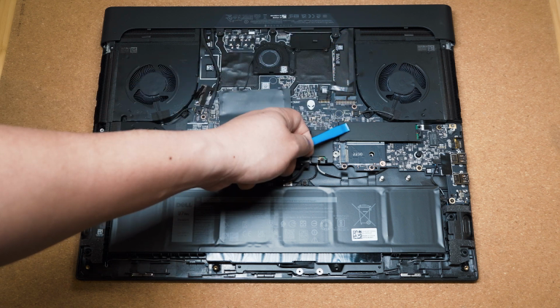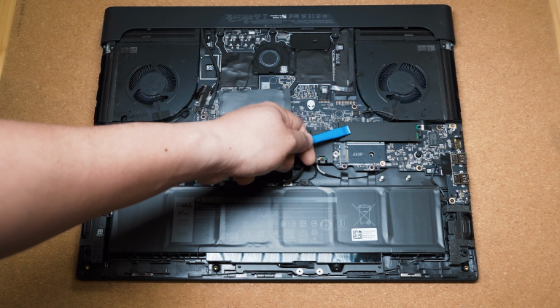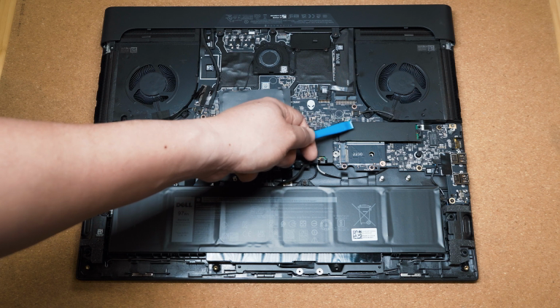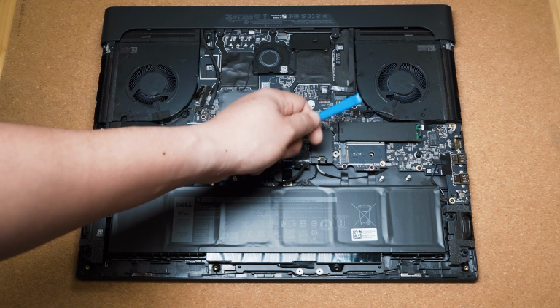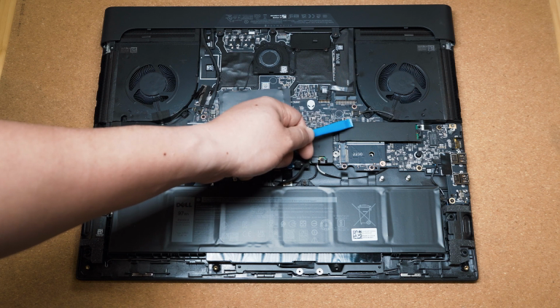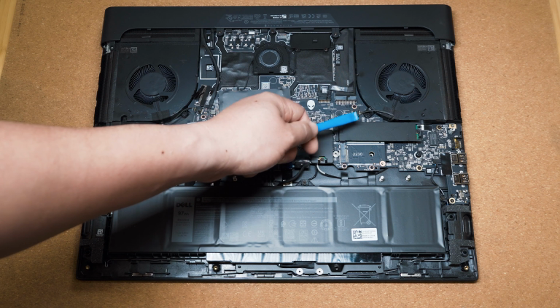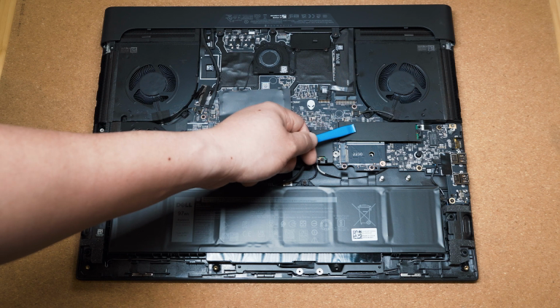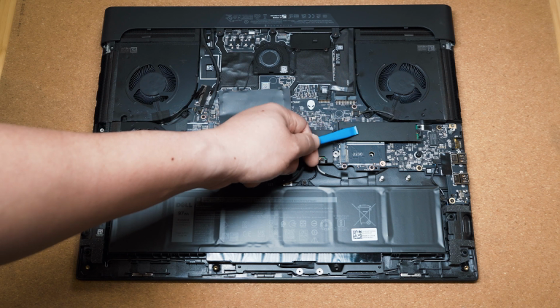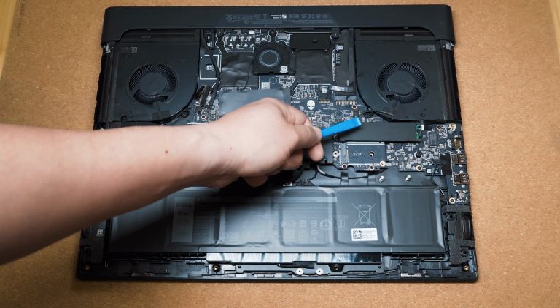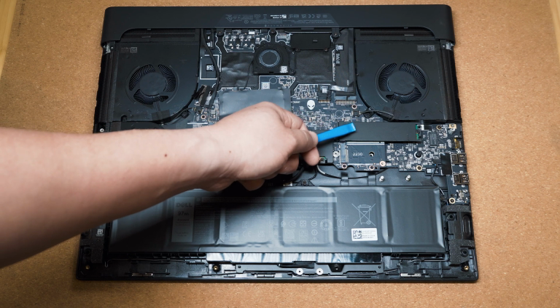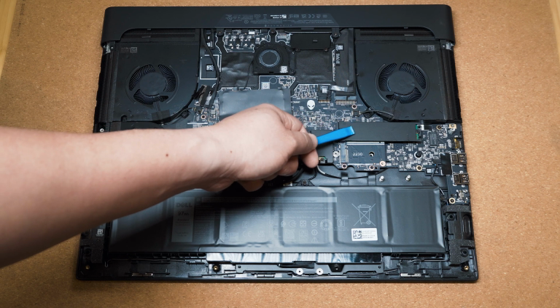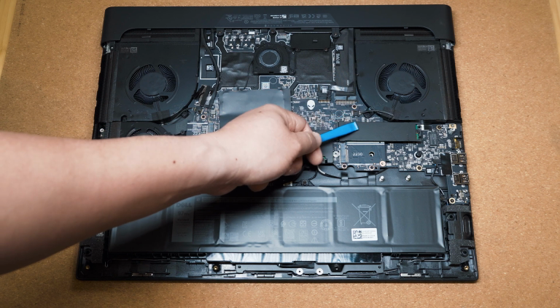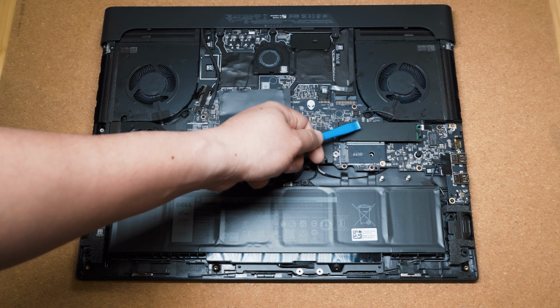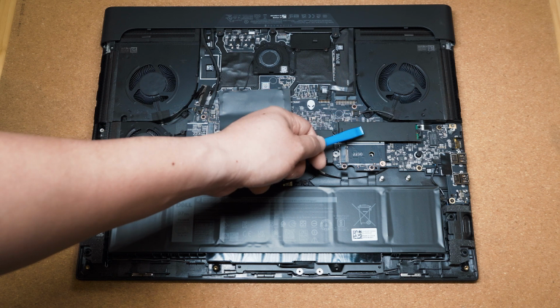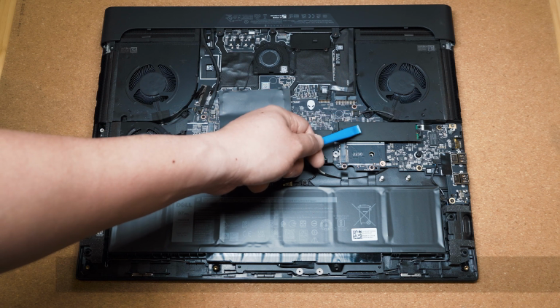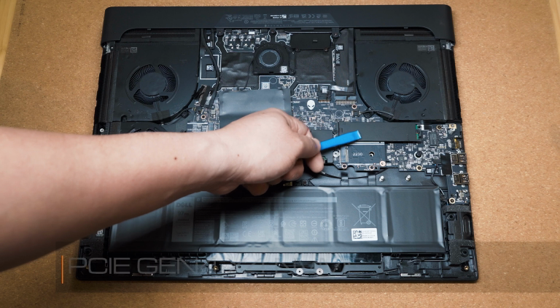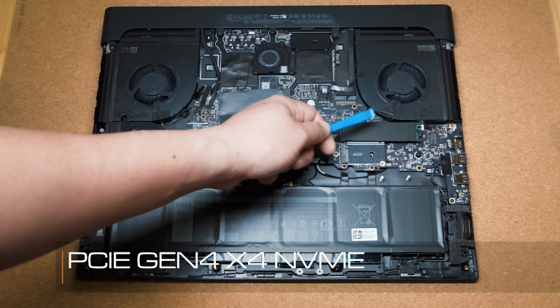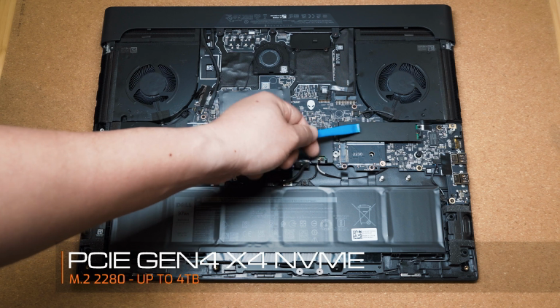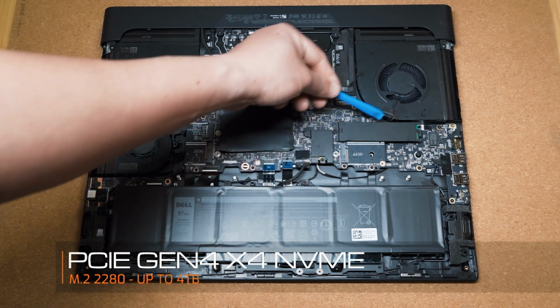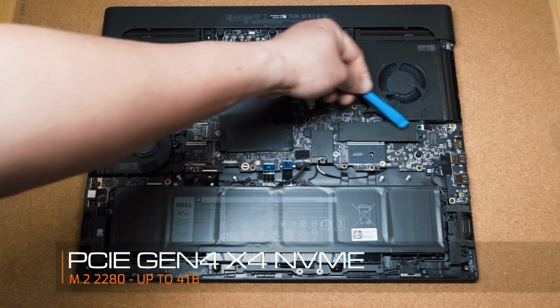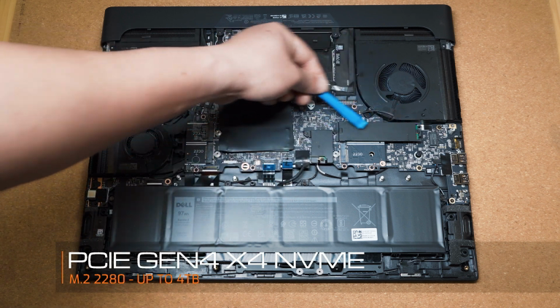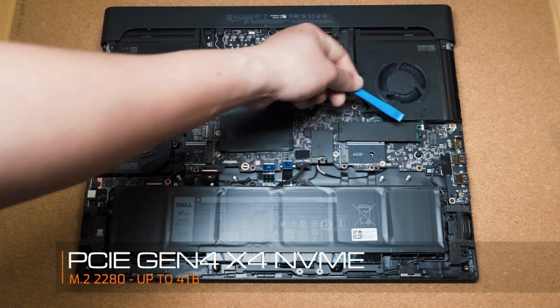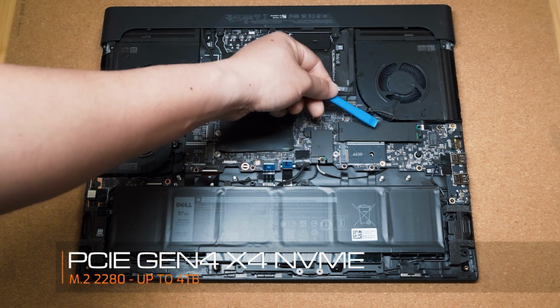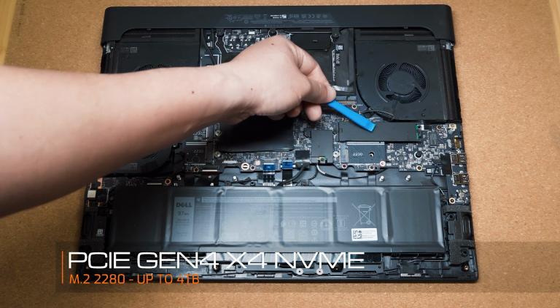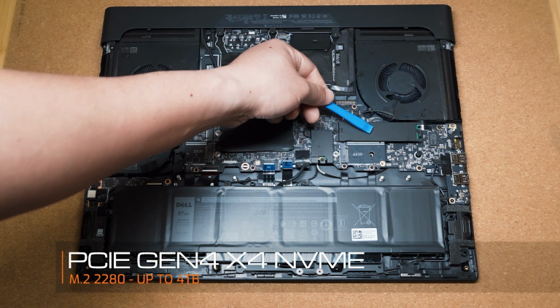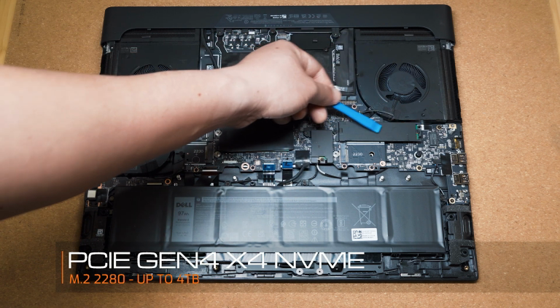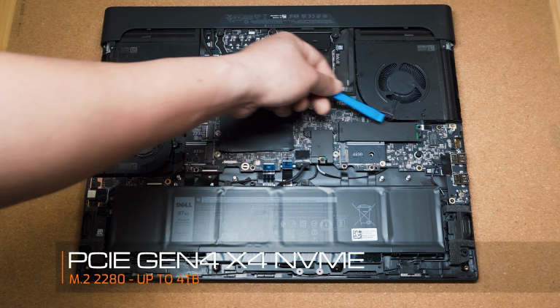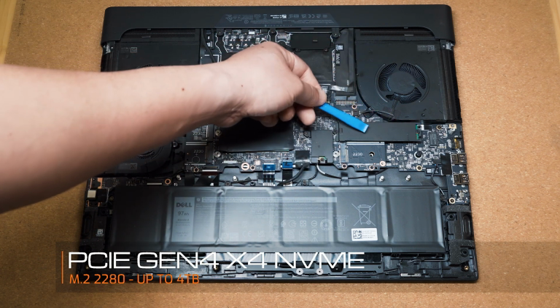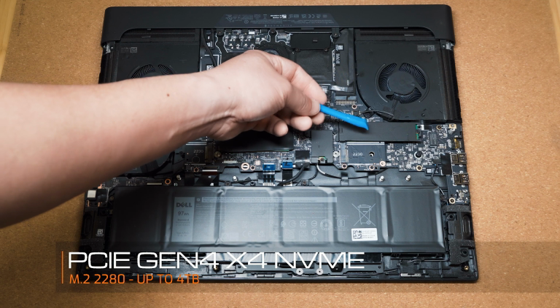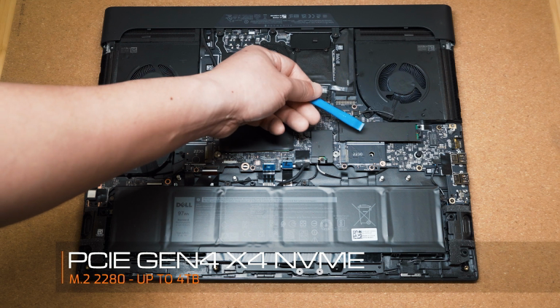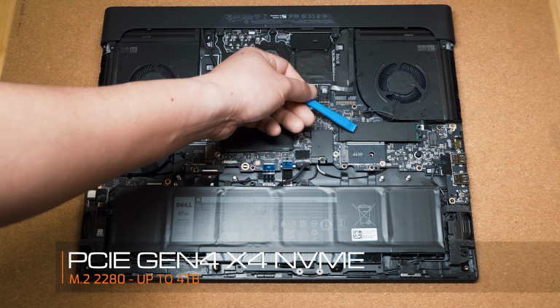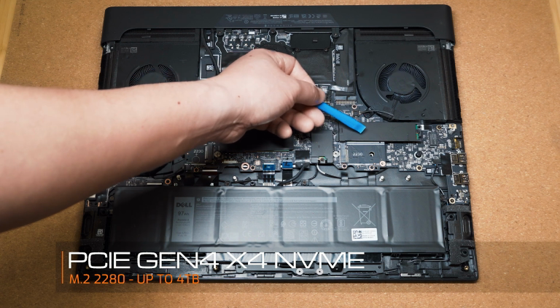Then on the right hand side of that we've actually got the primary storage slot, which is the M.2 NVMe. Now this is a 2280 format and again this has a heat shield just to help spread the heat.